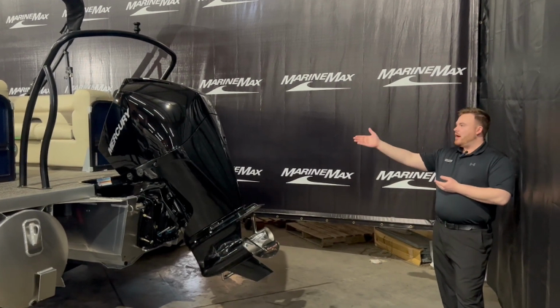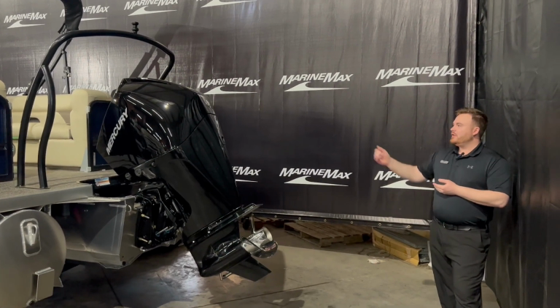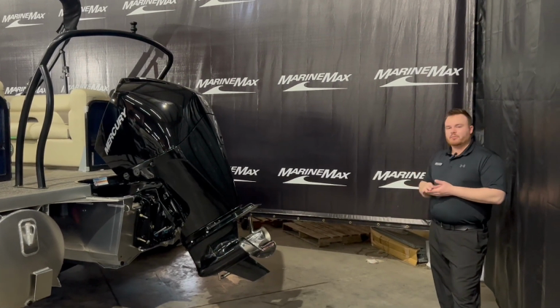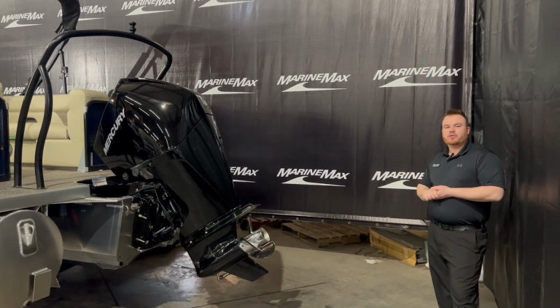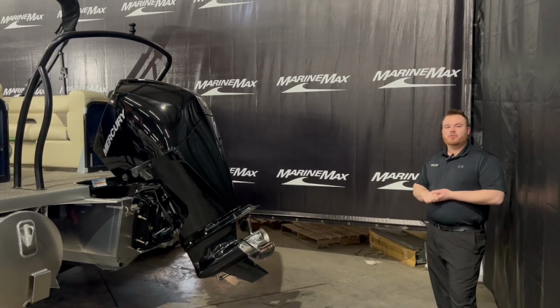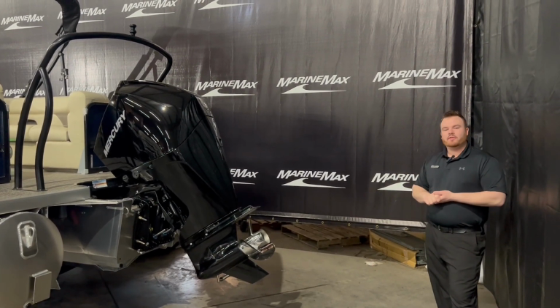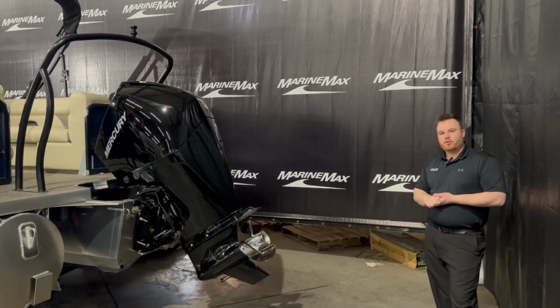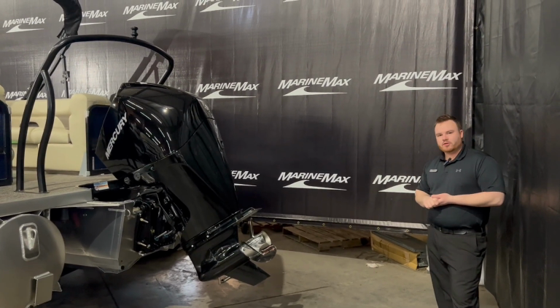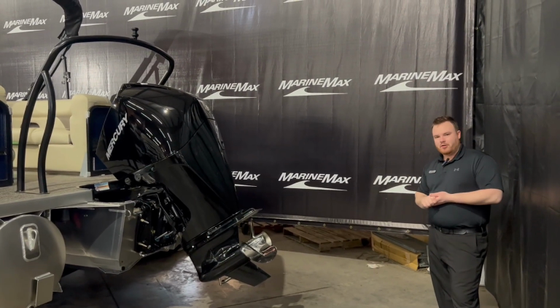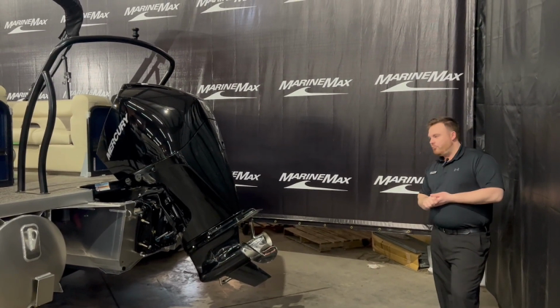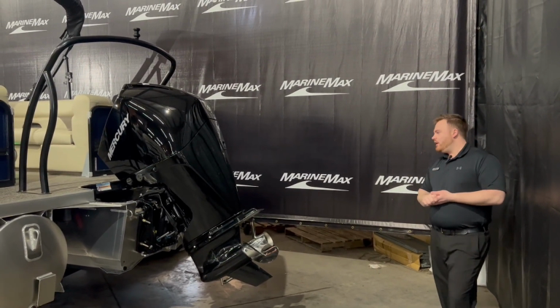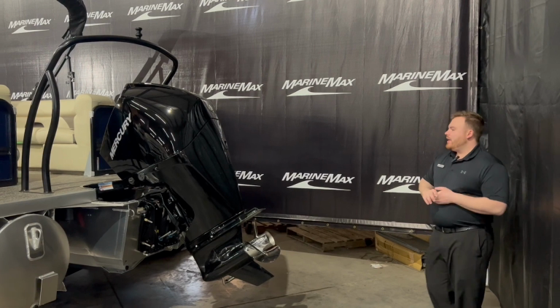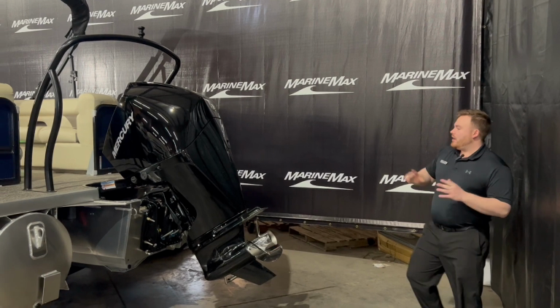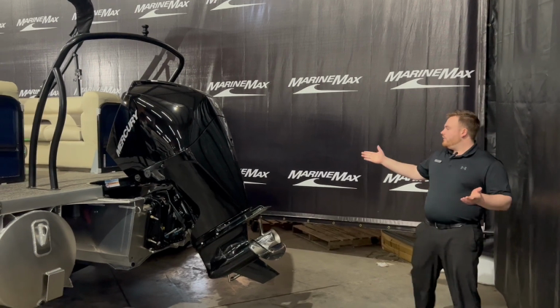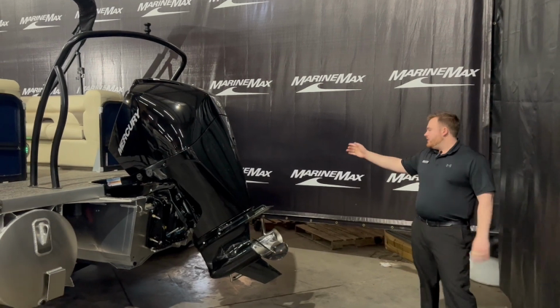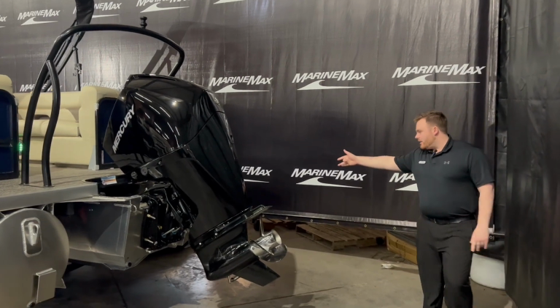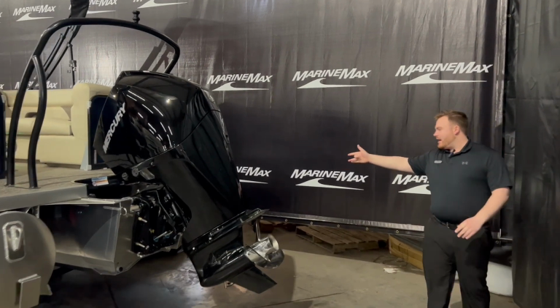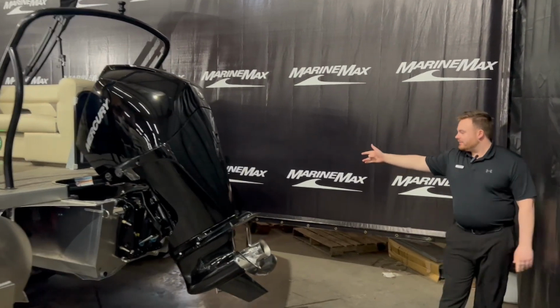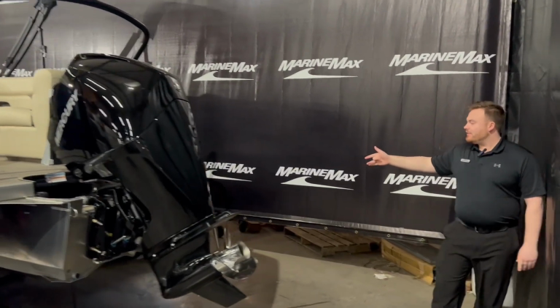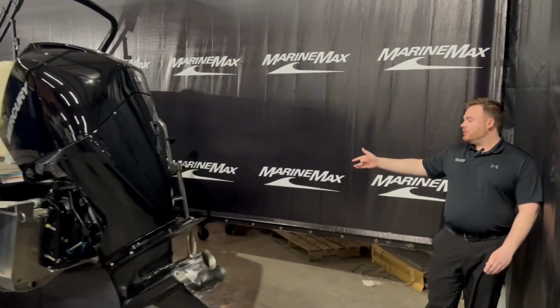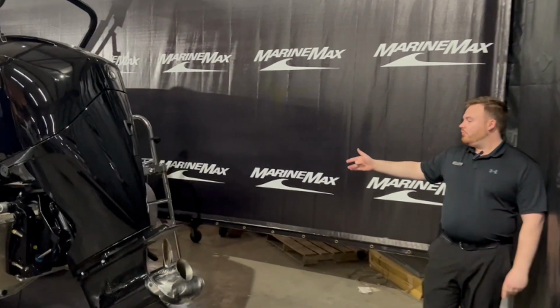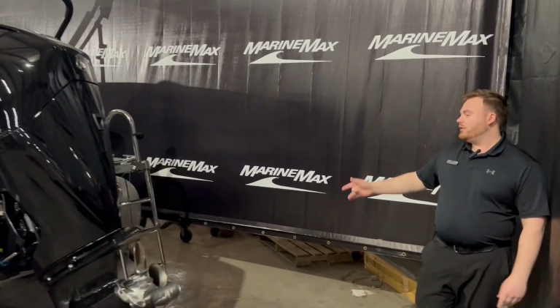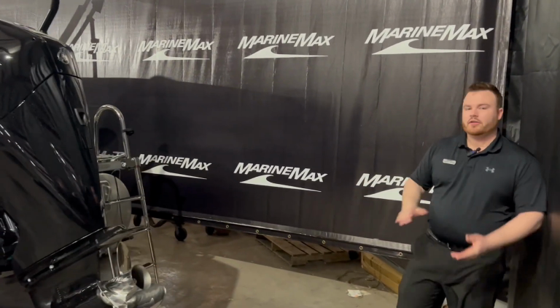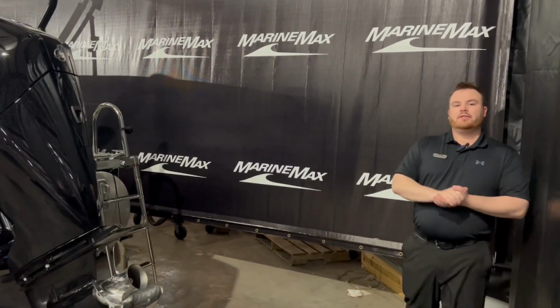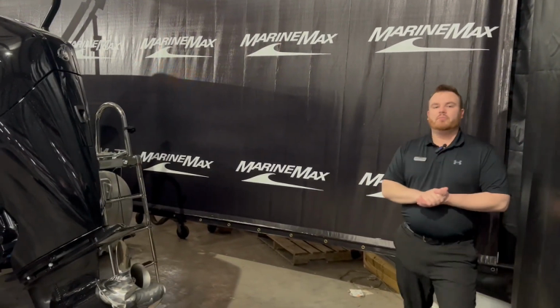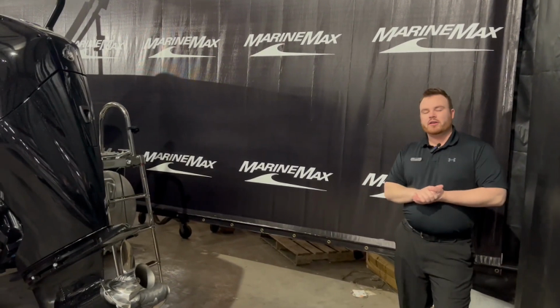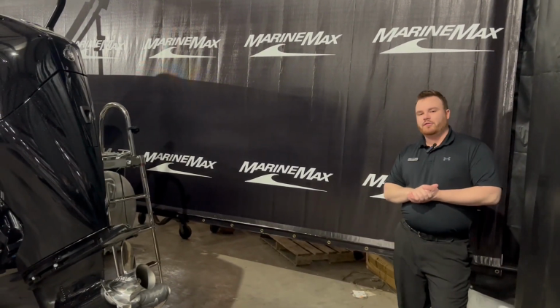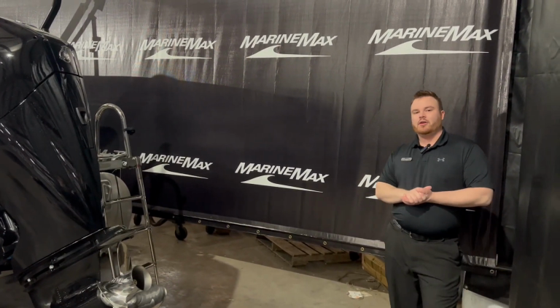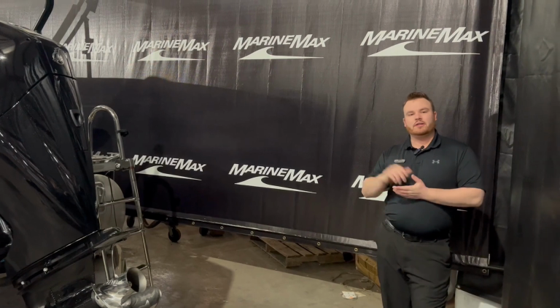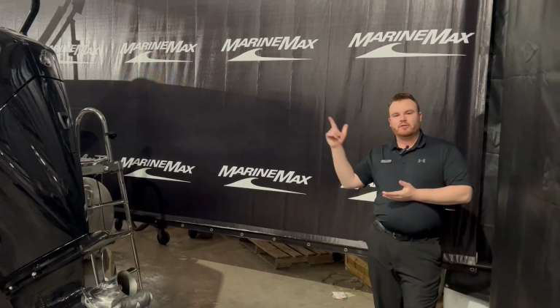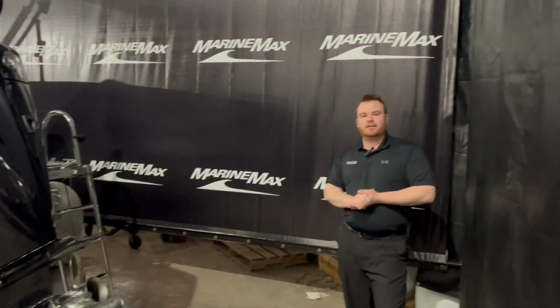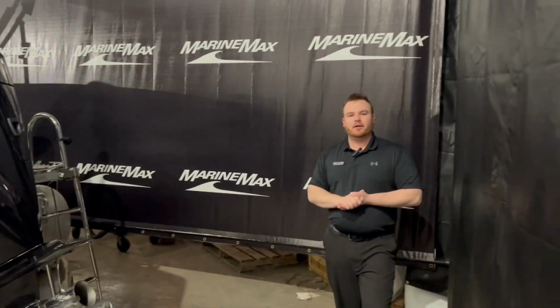Powering this is a Mercury 250 horsepower outboard. Another feature we've got on the back is a stainless steel boarding ladder. This boat is fully loaded — let's go inside and take a look.